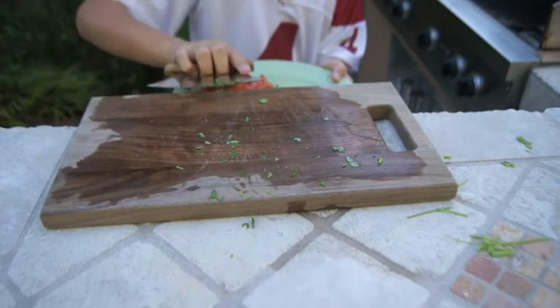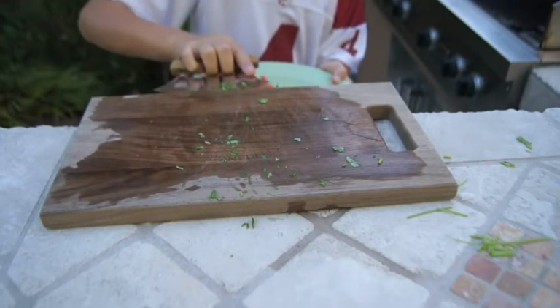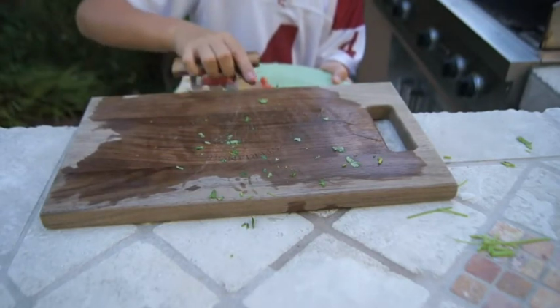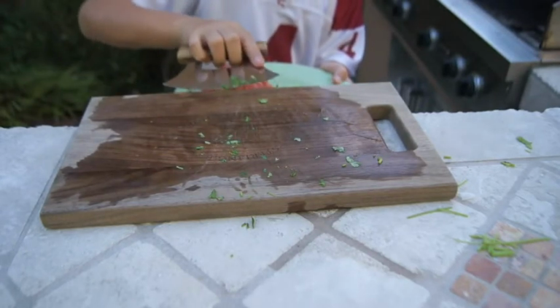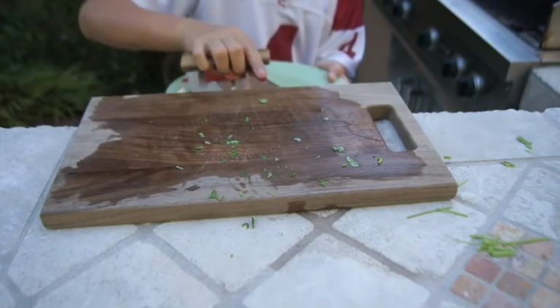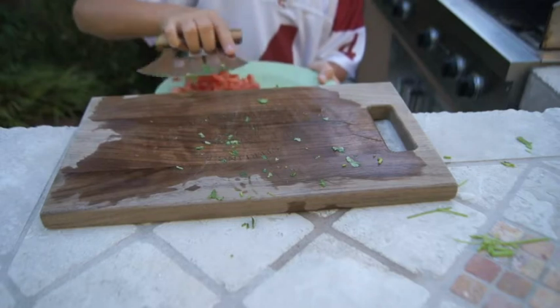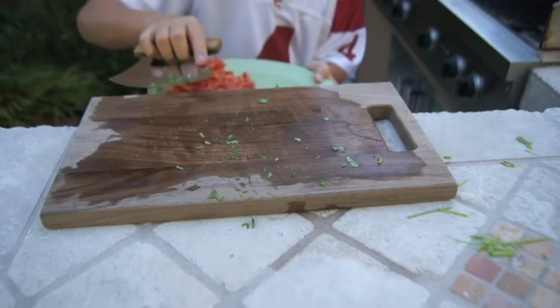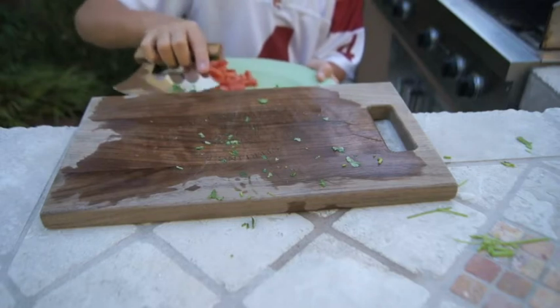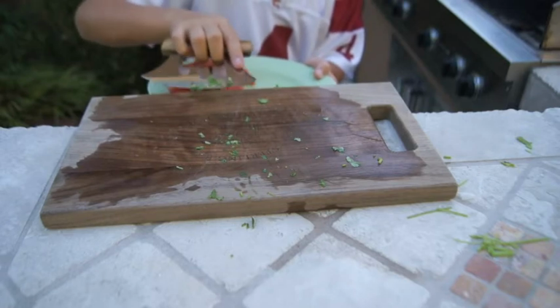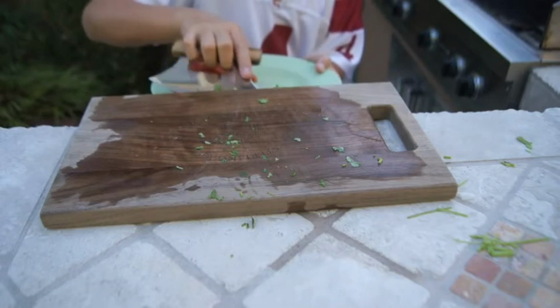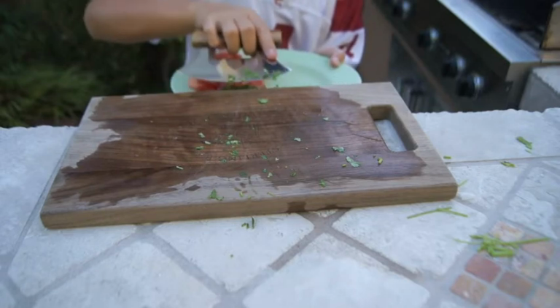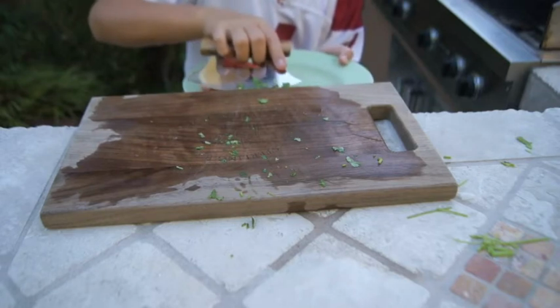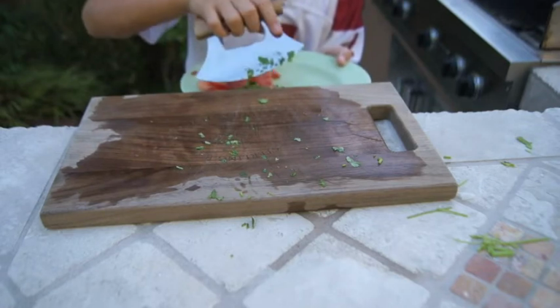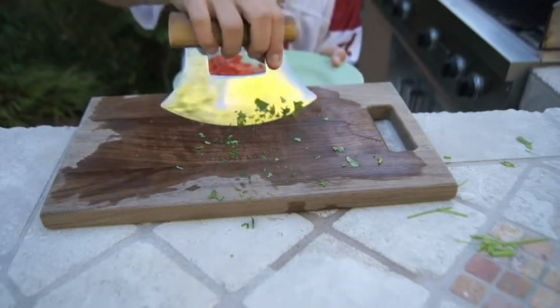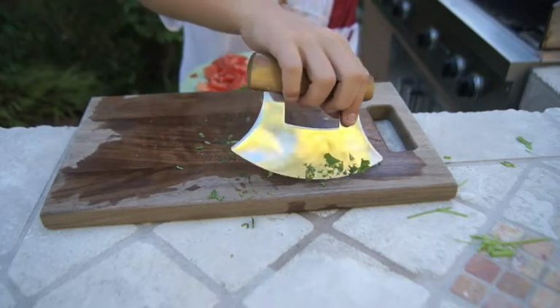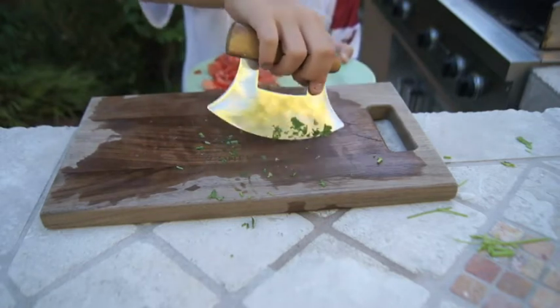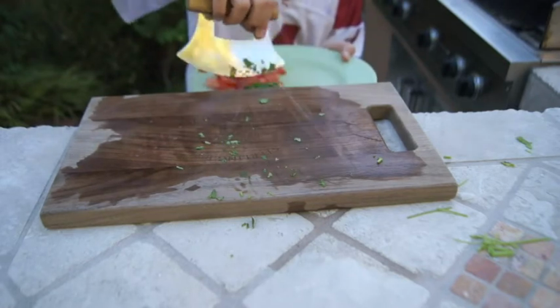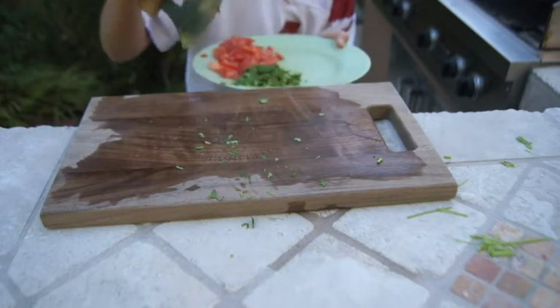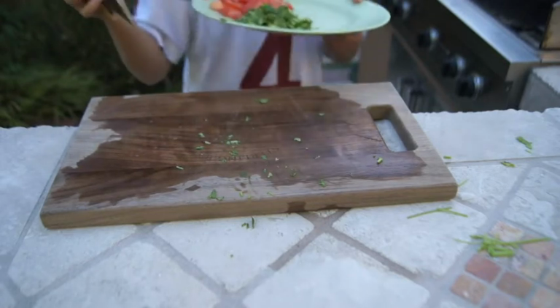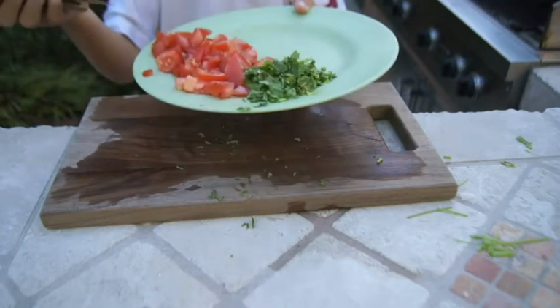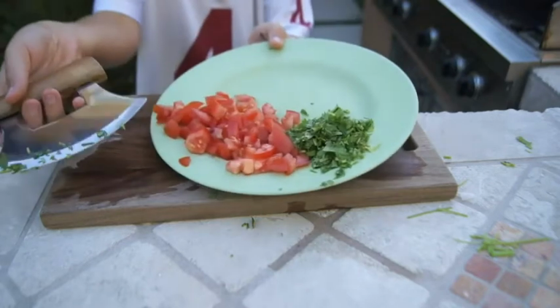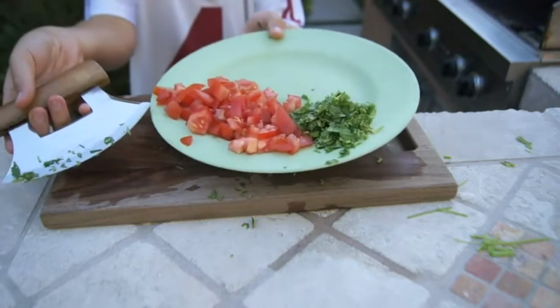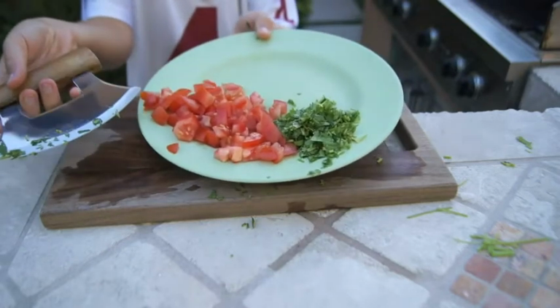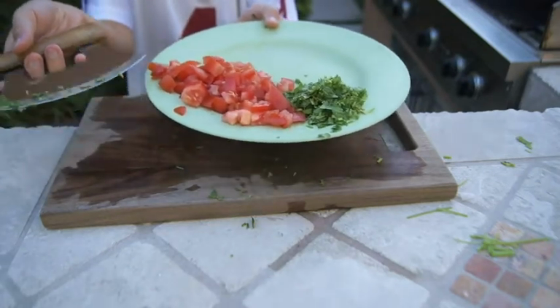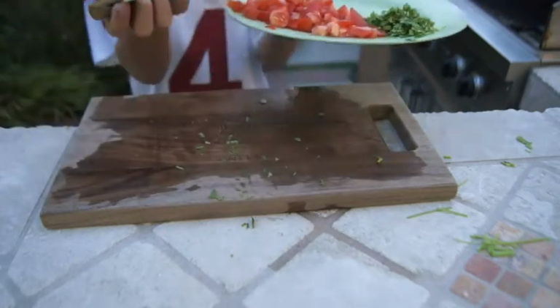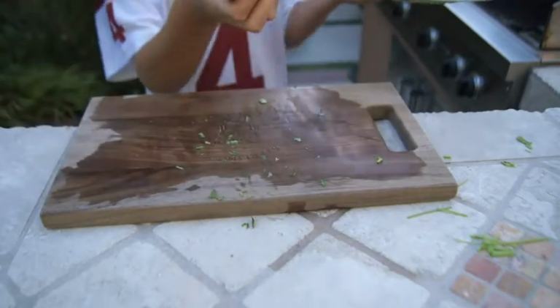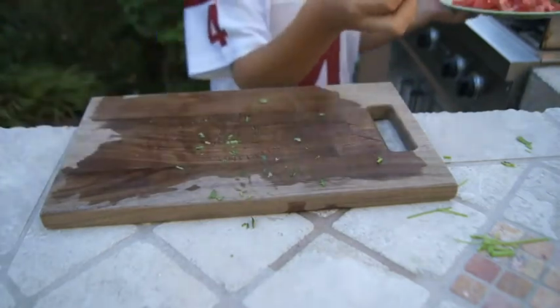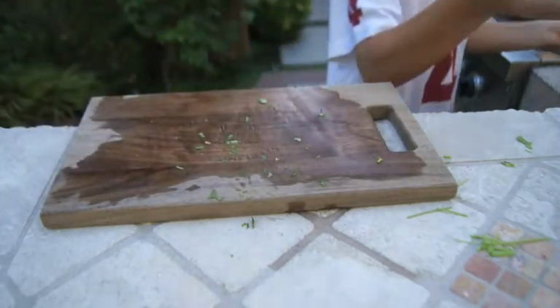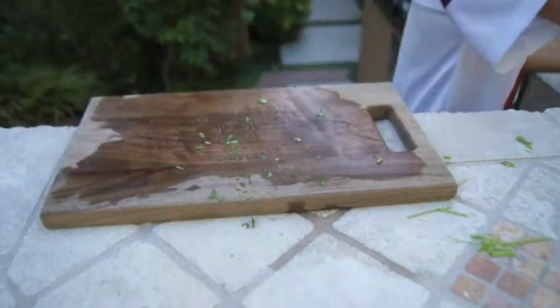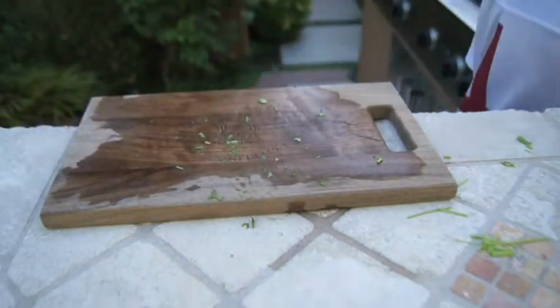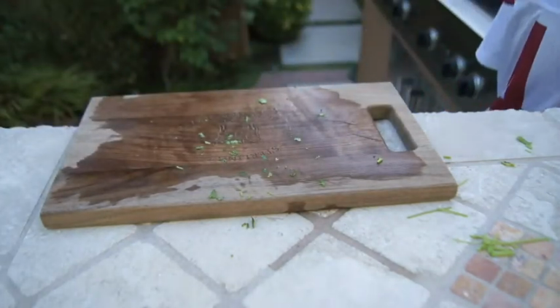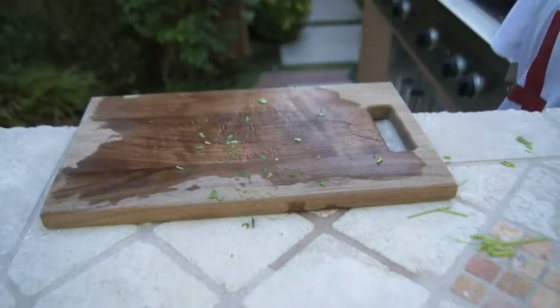As you can see, it's very organized. And right there on the other side is where we will be putting the onions.